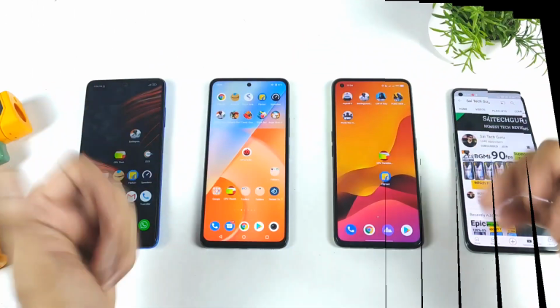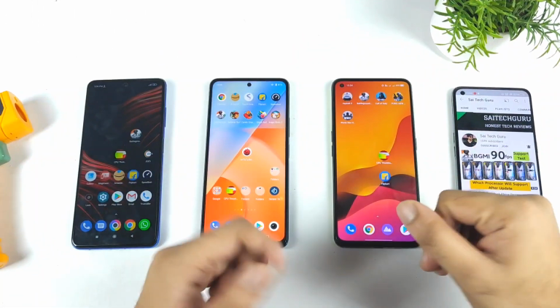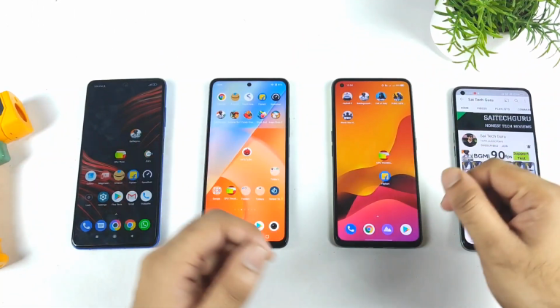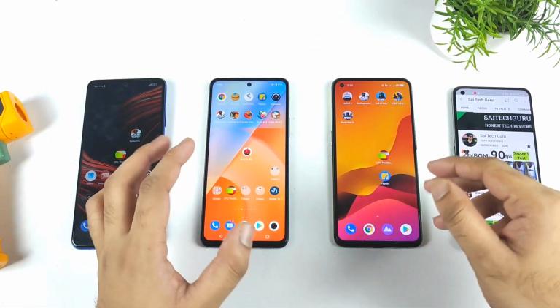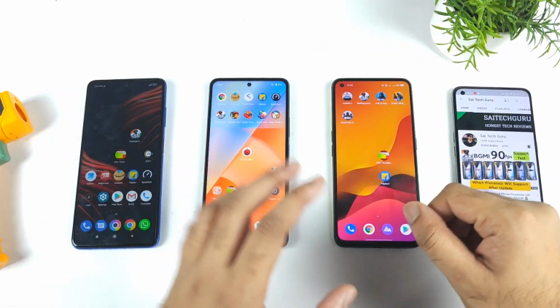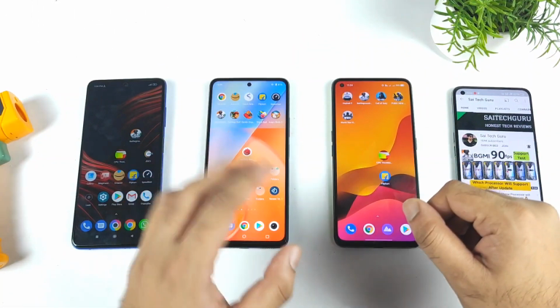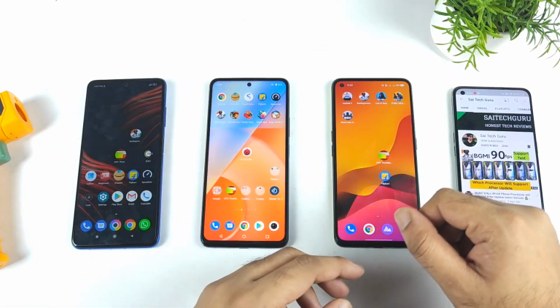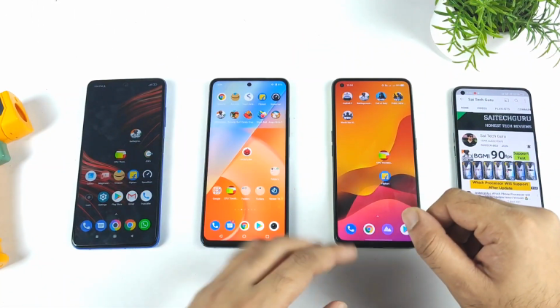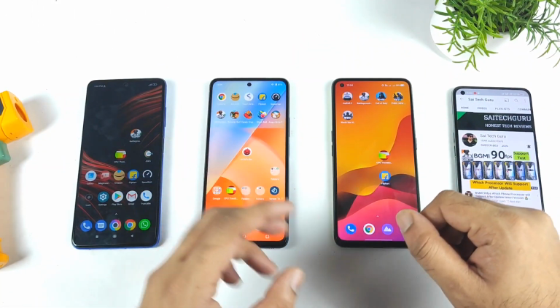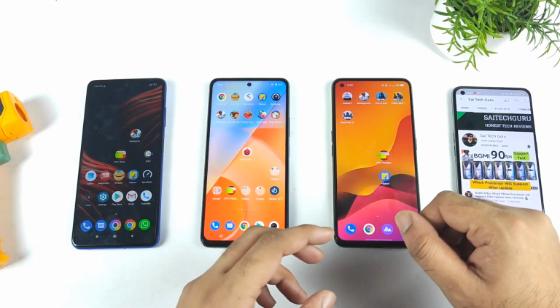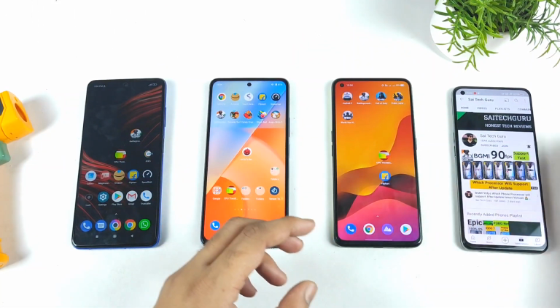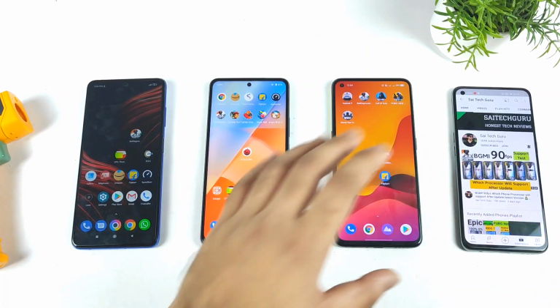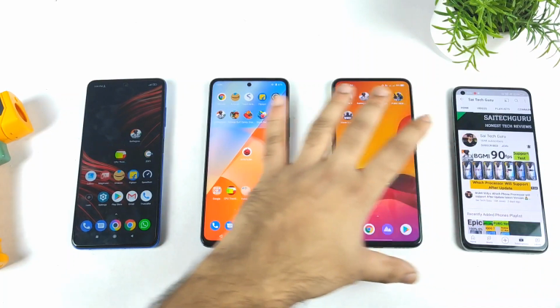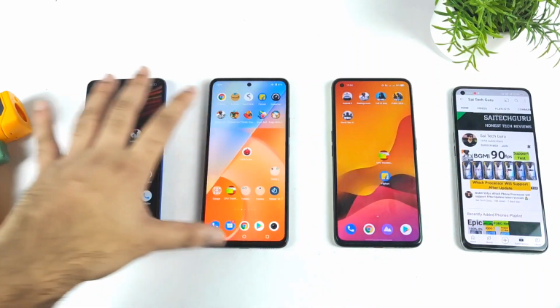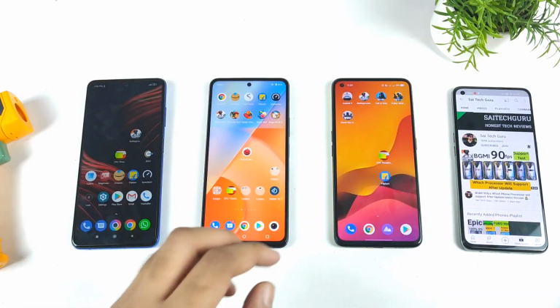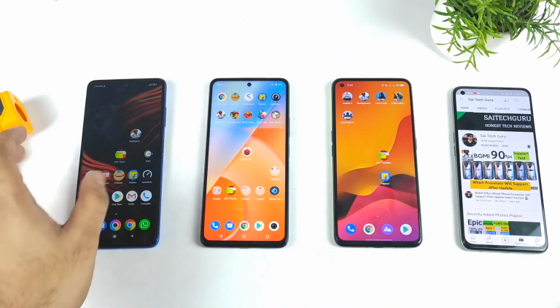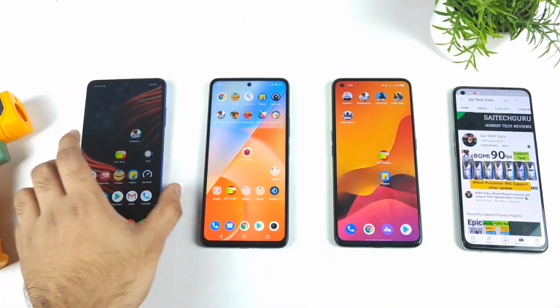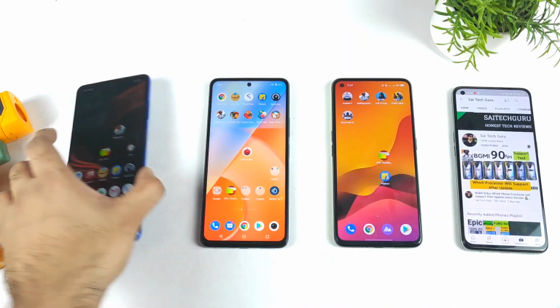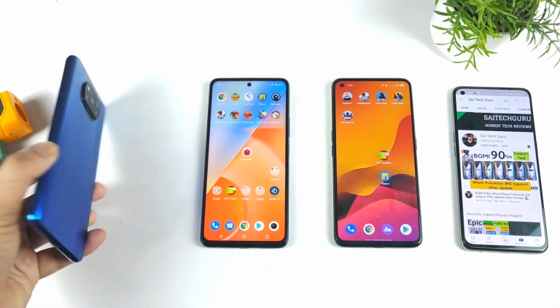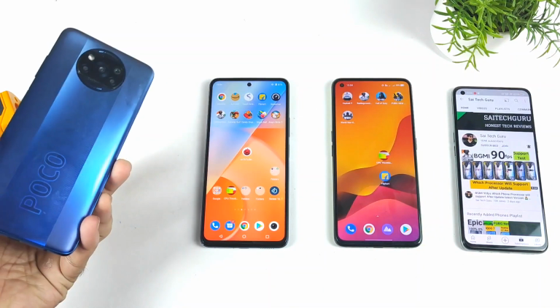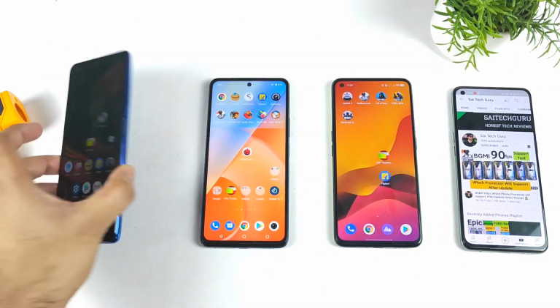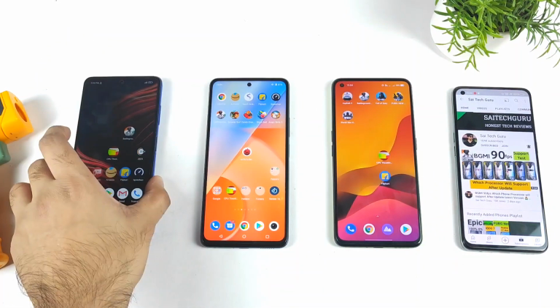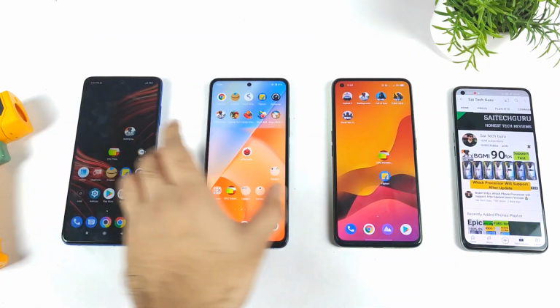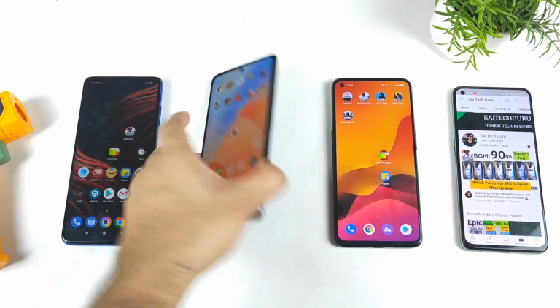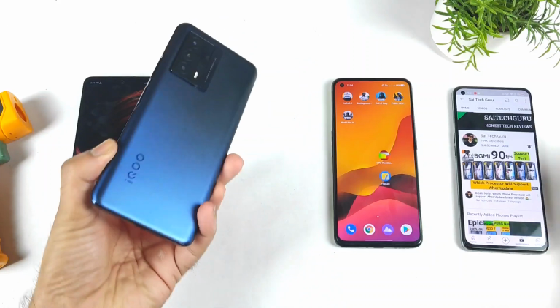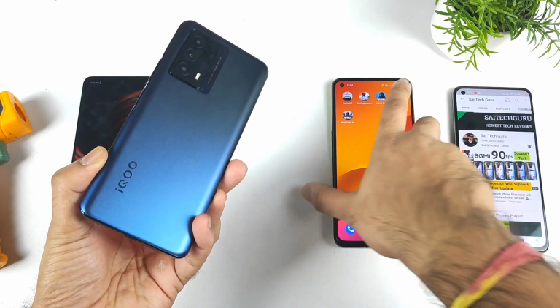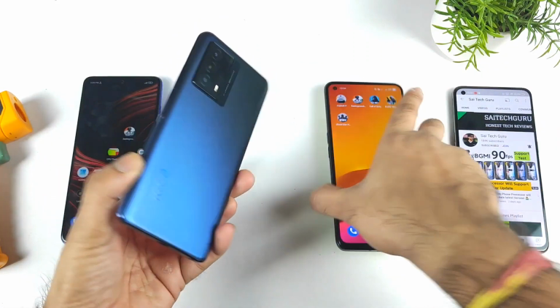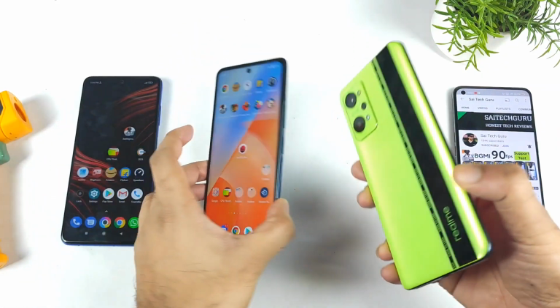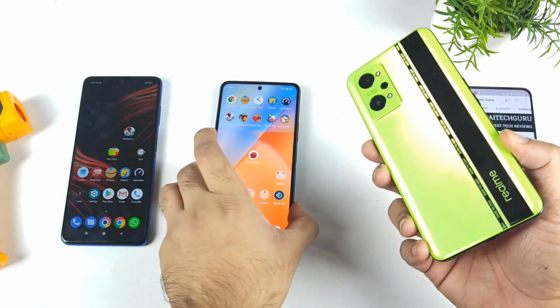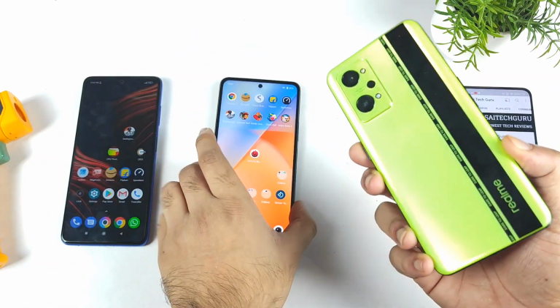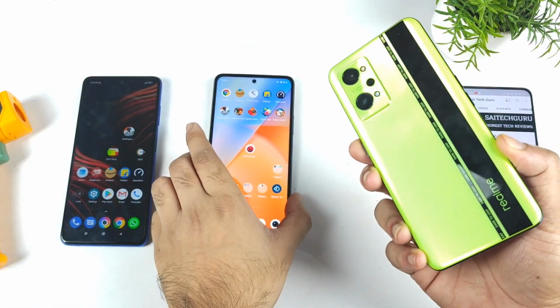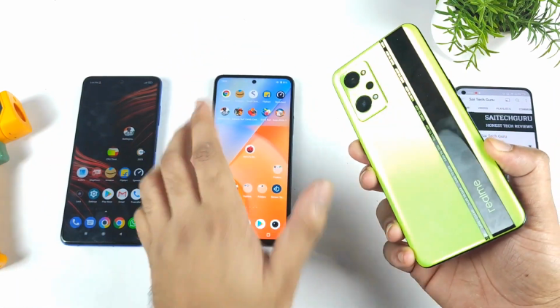Hi friends, welcome back to my channel SciTekker. In this video, I am going to do the CPU torturing test comparison between all three of these devices: the POCO X3 Pro, the iQOO Z5, and the Realme GT Neo 2.